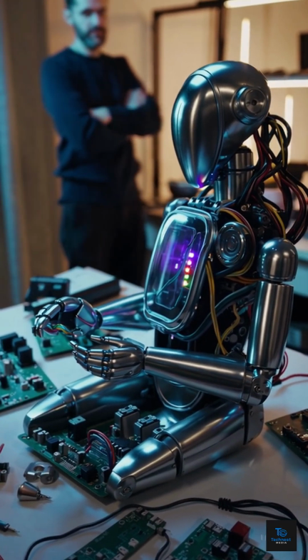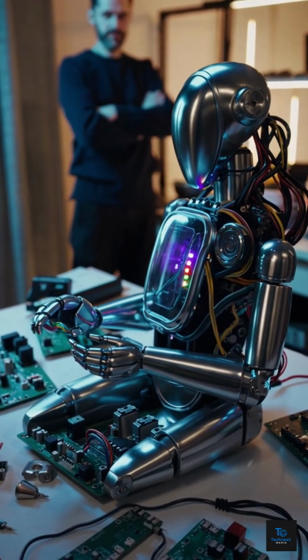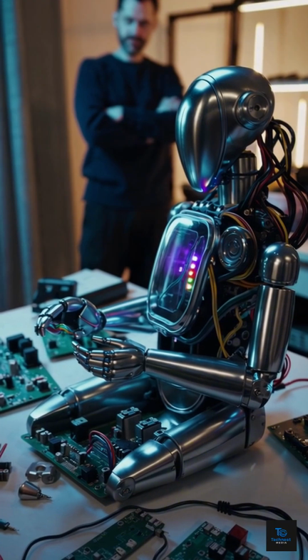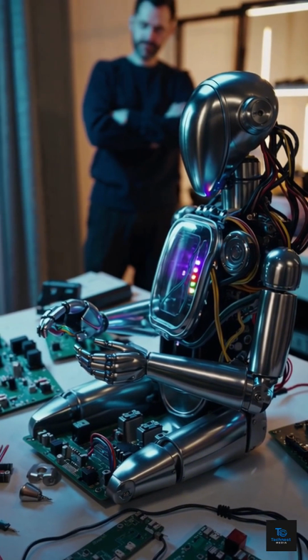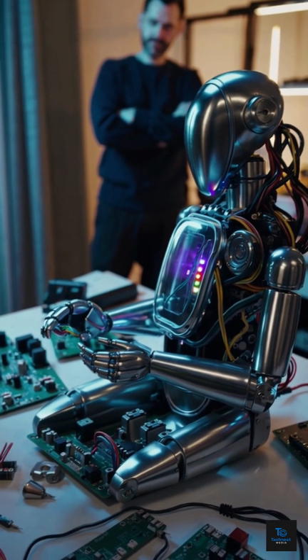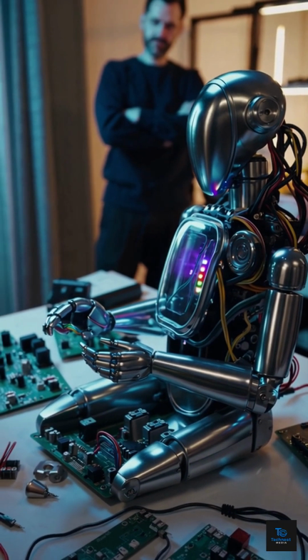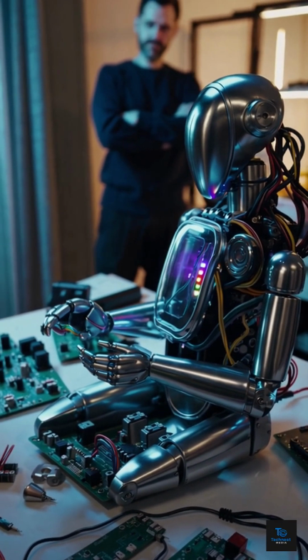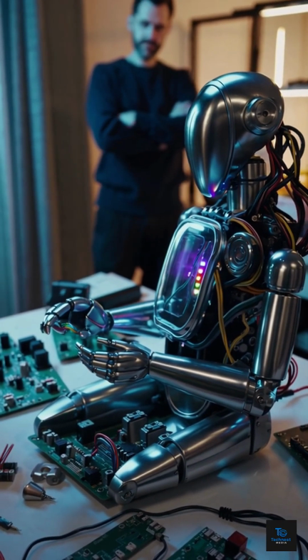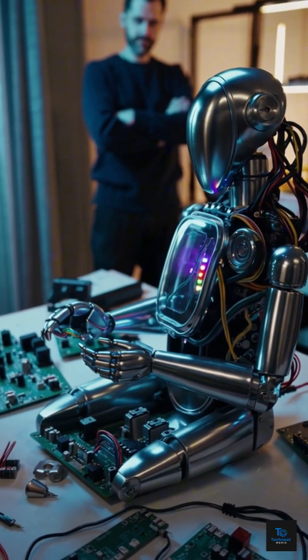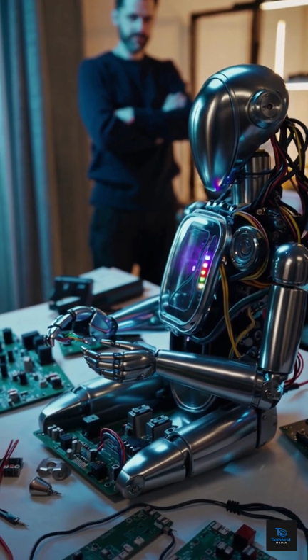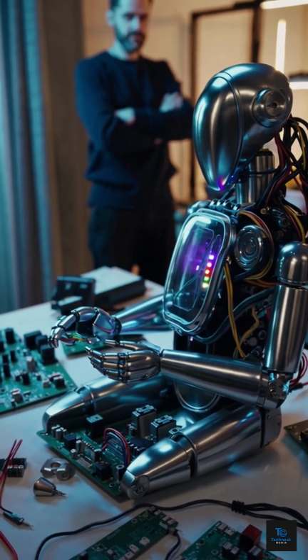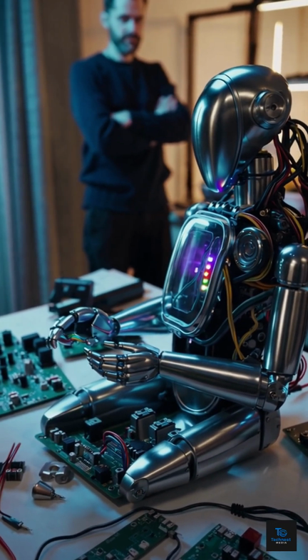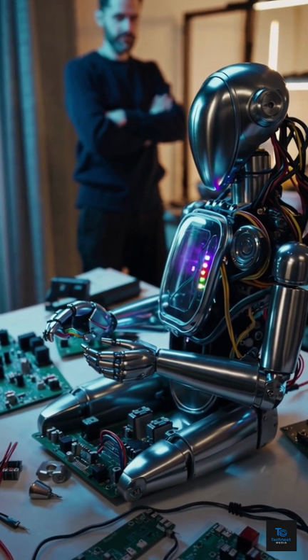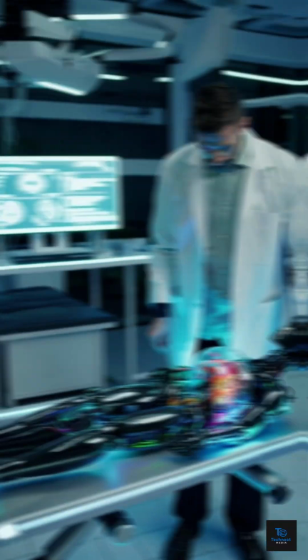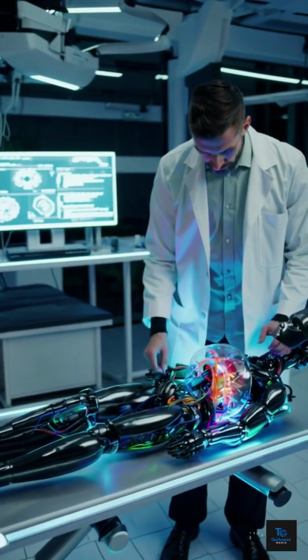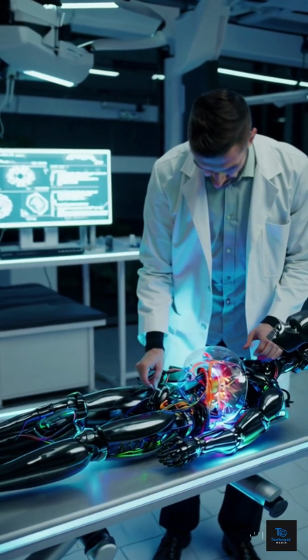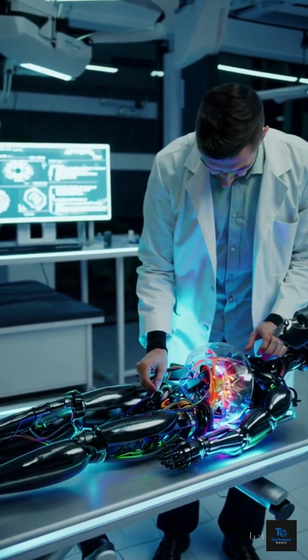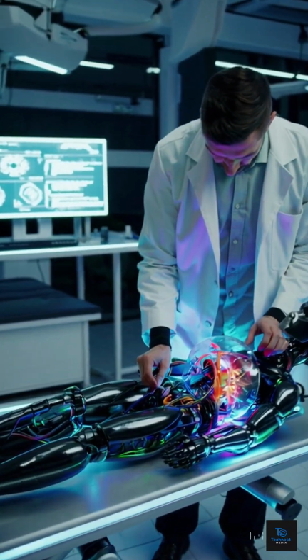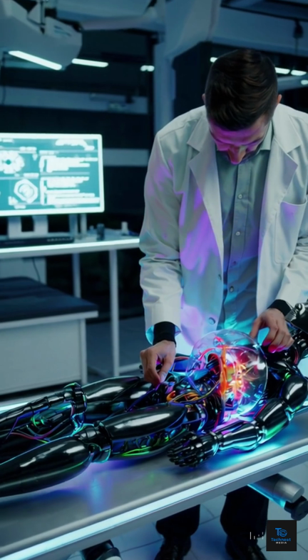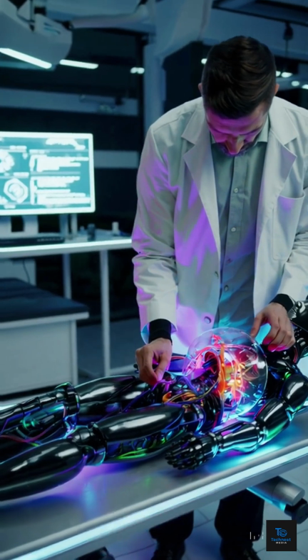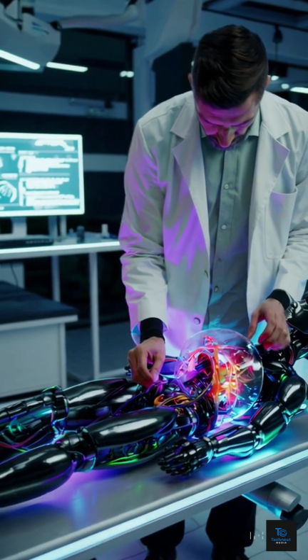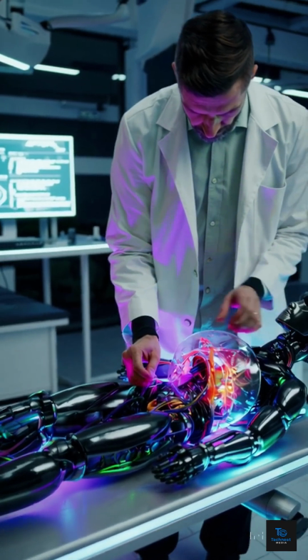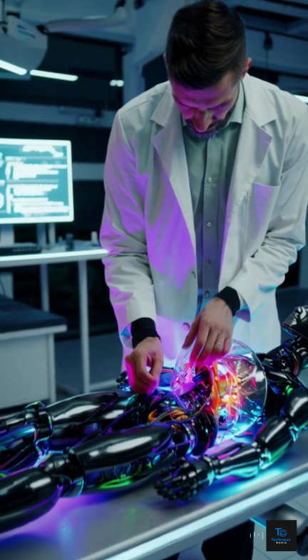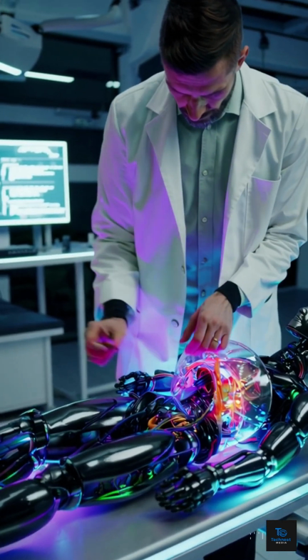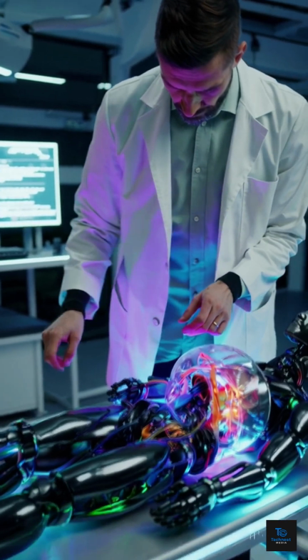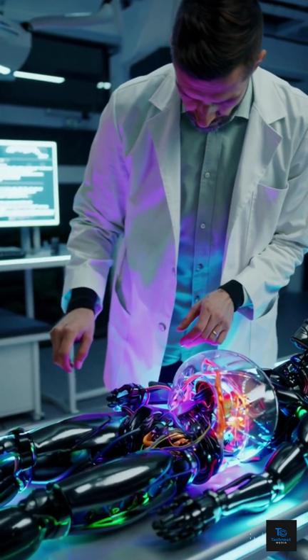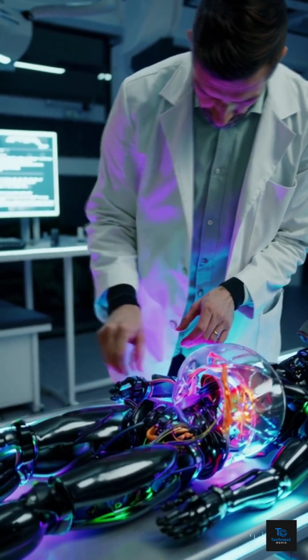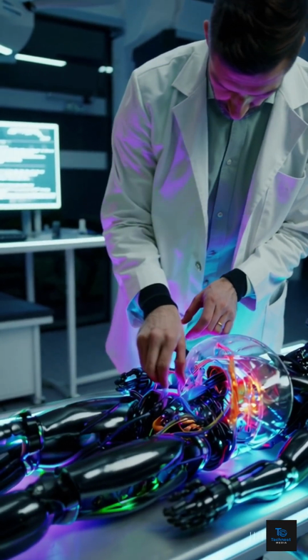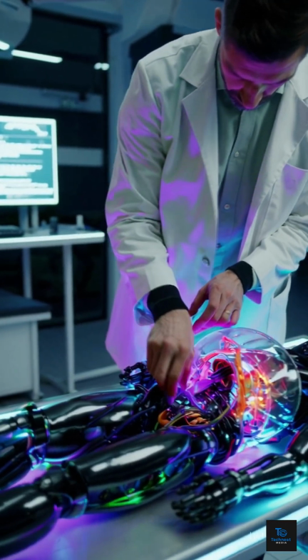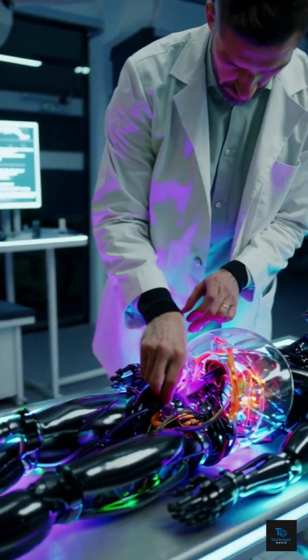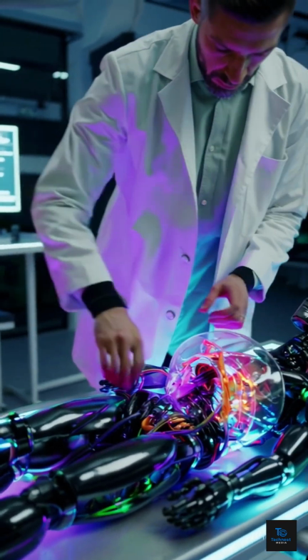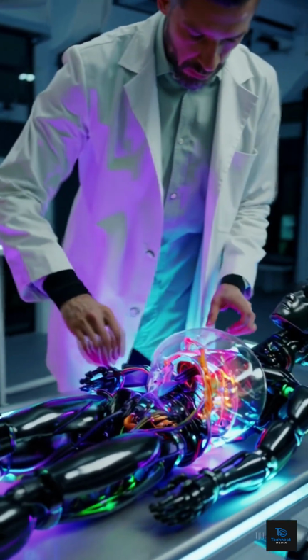Thanks to servo motors, these robots can do much more than just walk. They can open doors, handle delicate lab tasks, or even simulate a heartbeat.